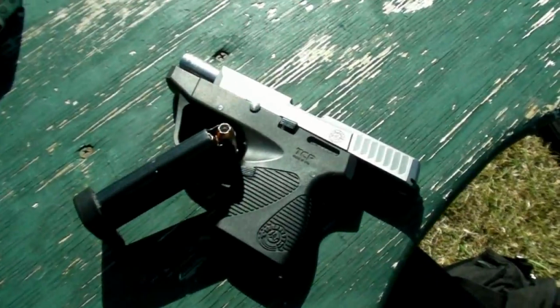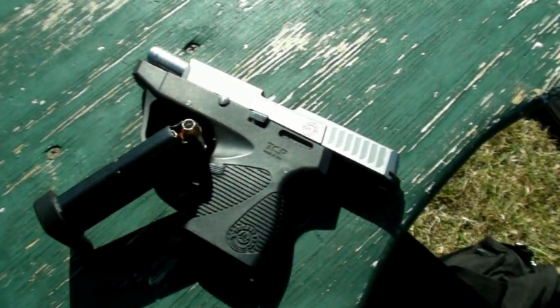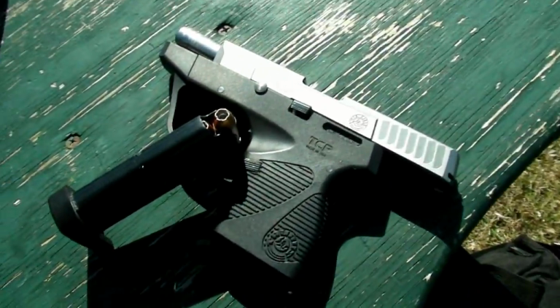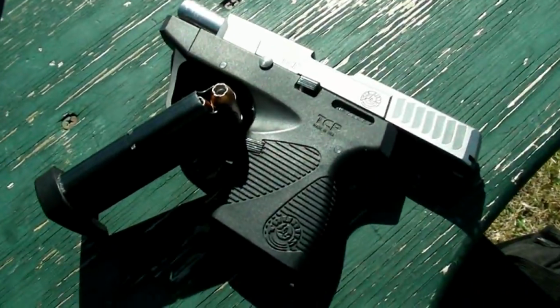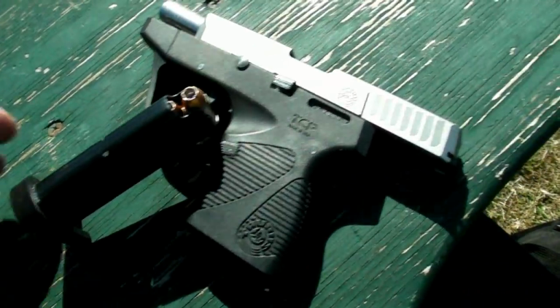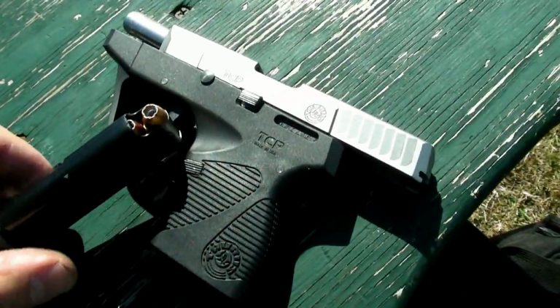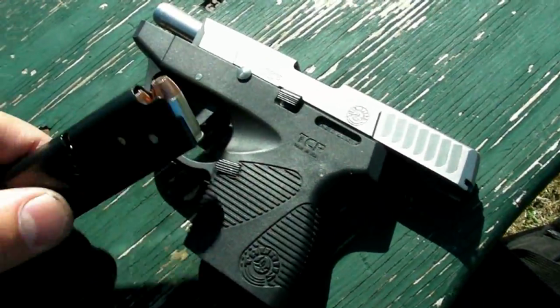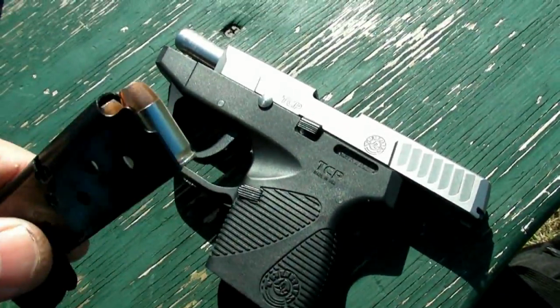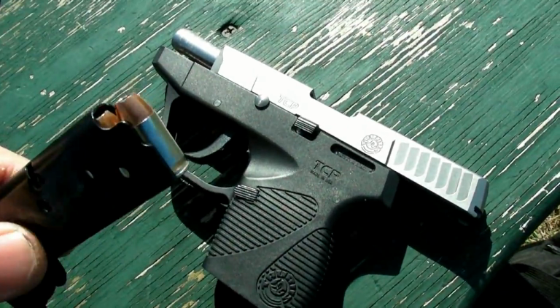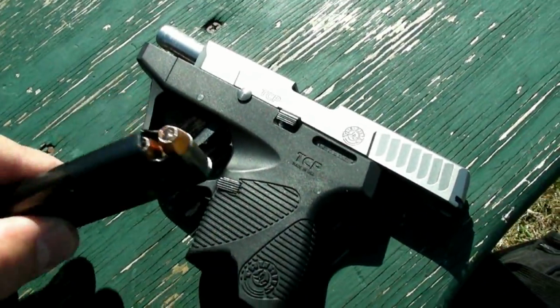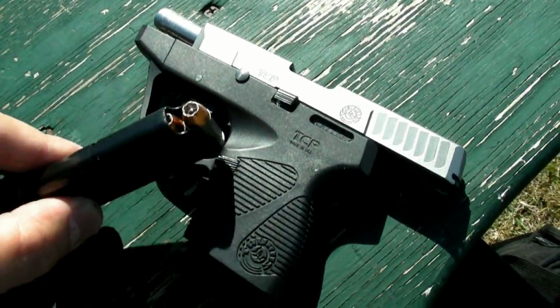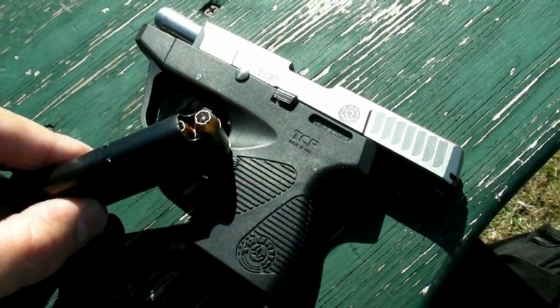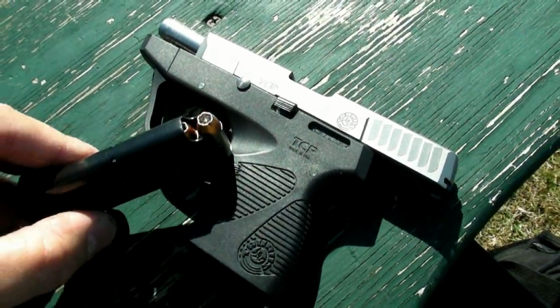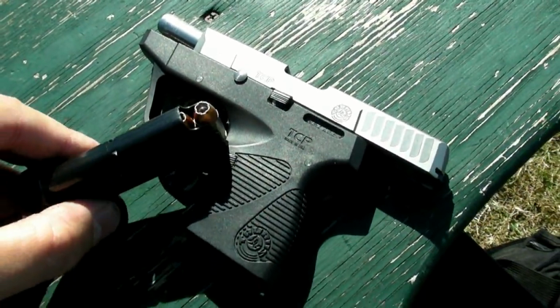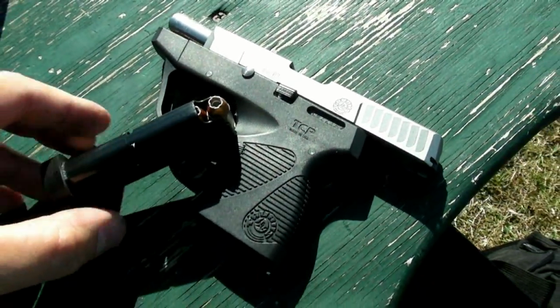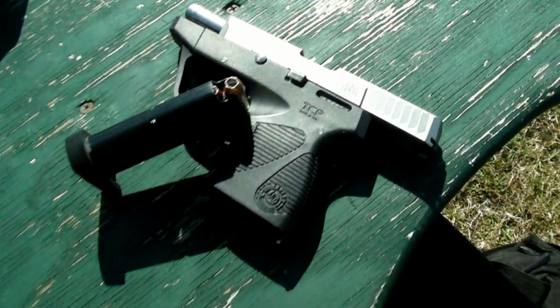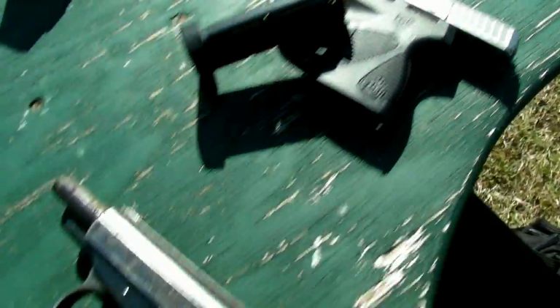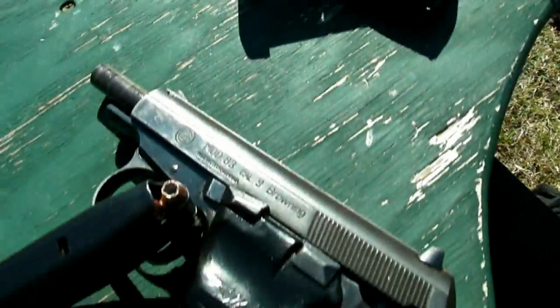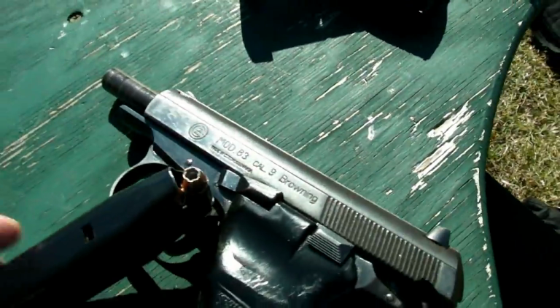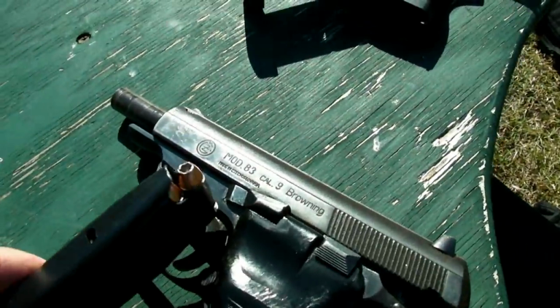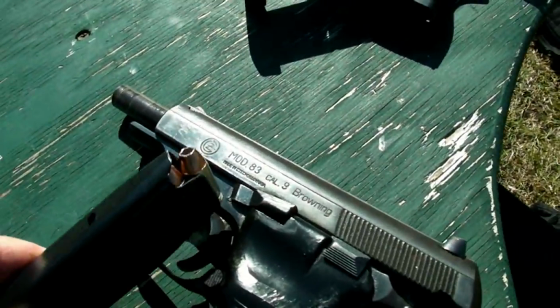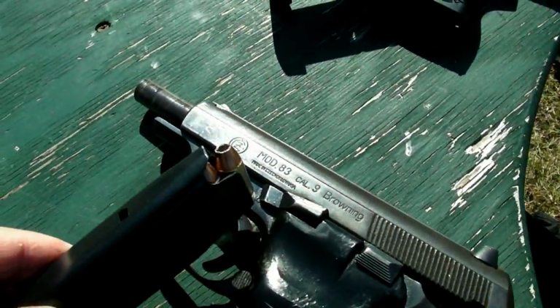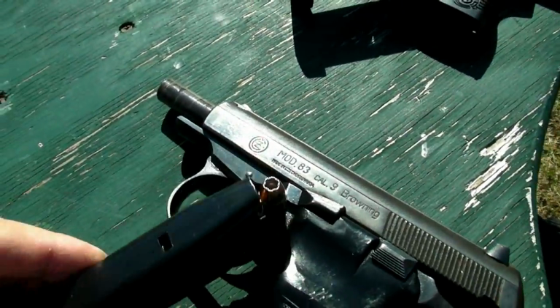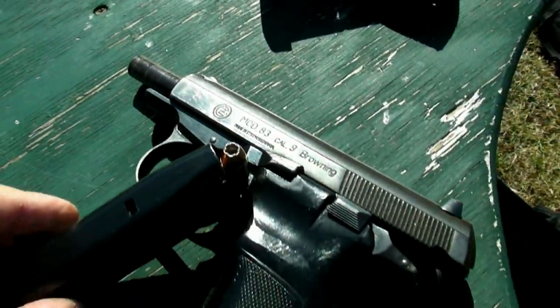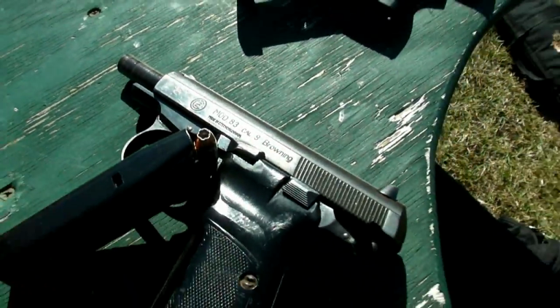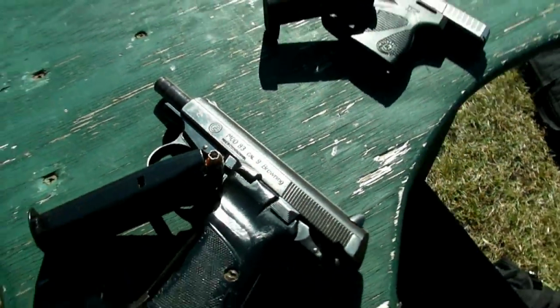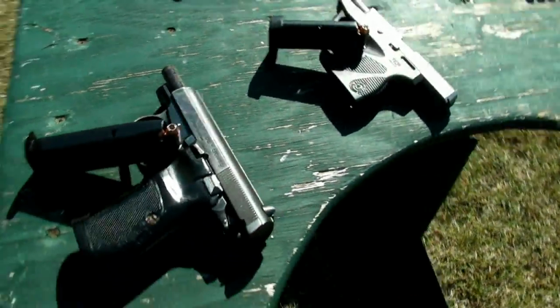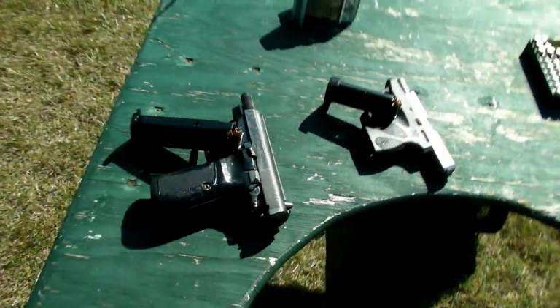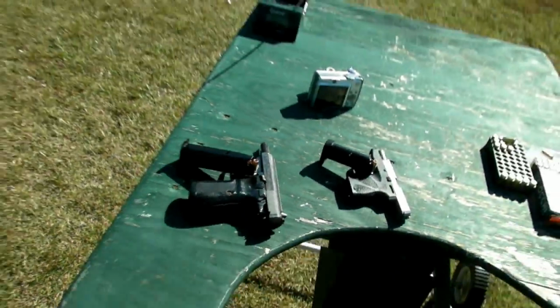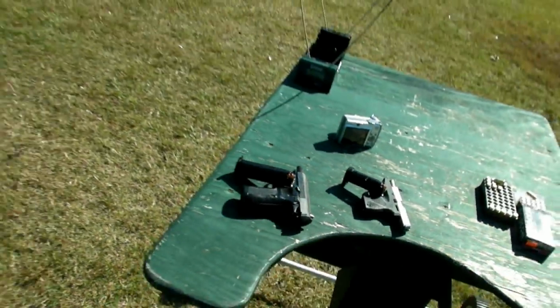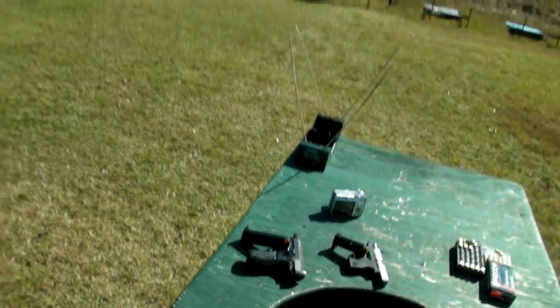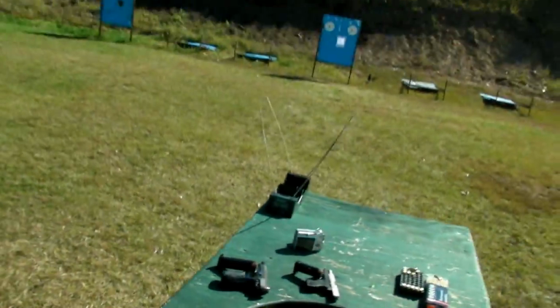Next up I've got the Speer Gold Dot 90-grain jacketed hollow points. Let's see what the chronograph reads.